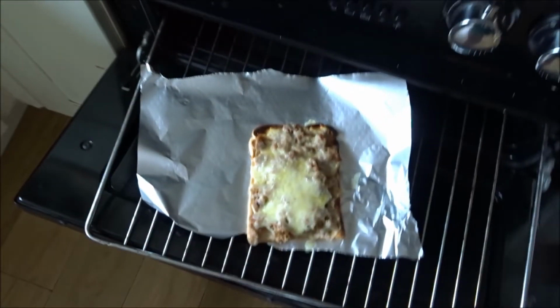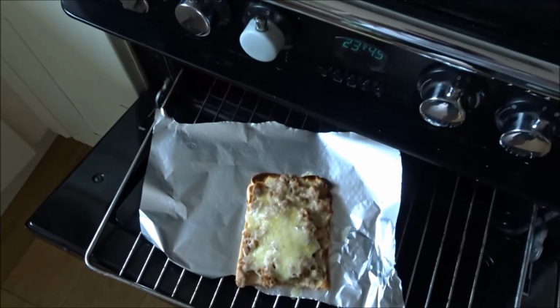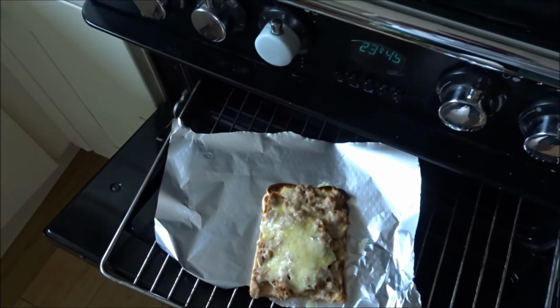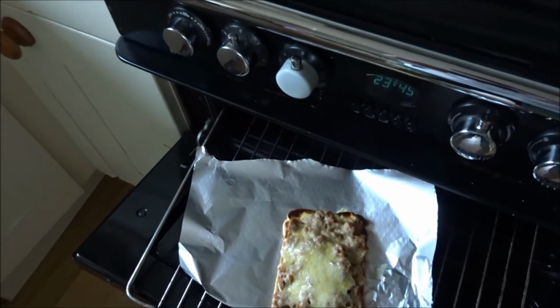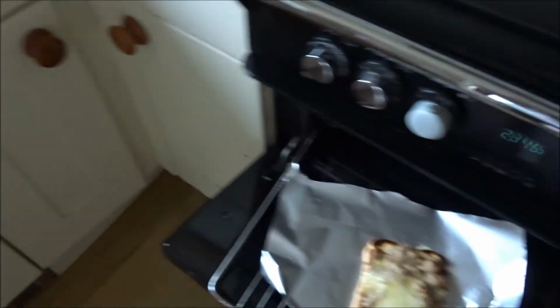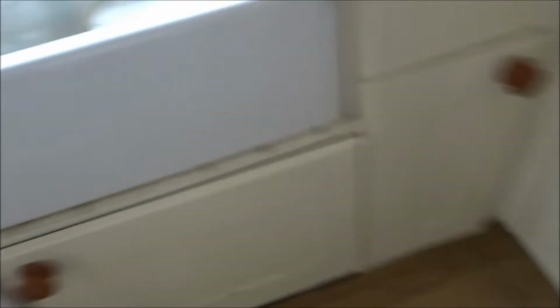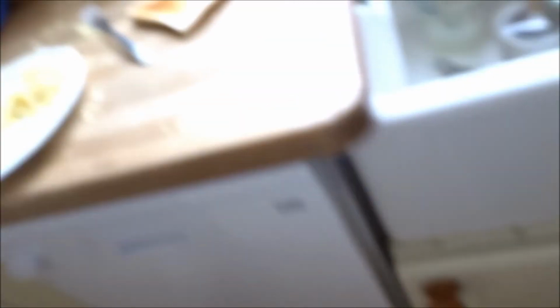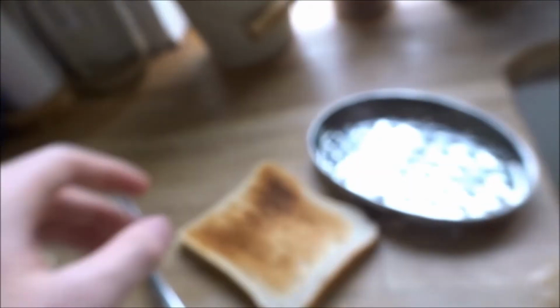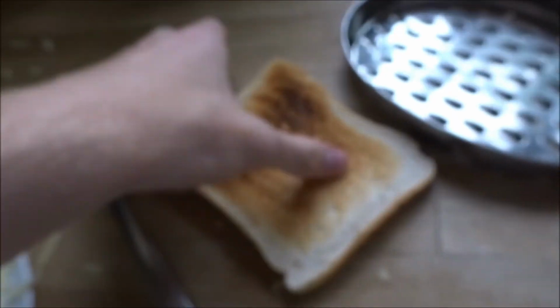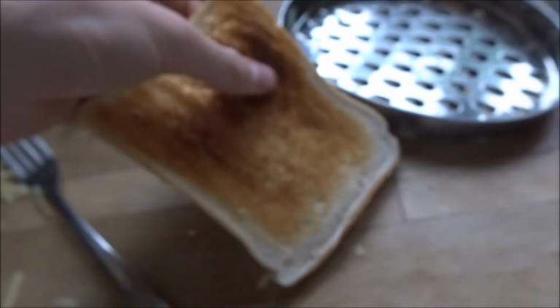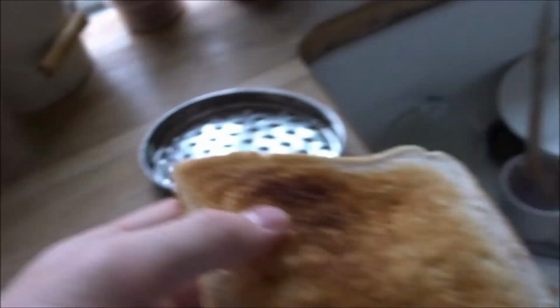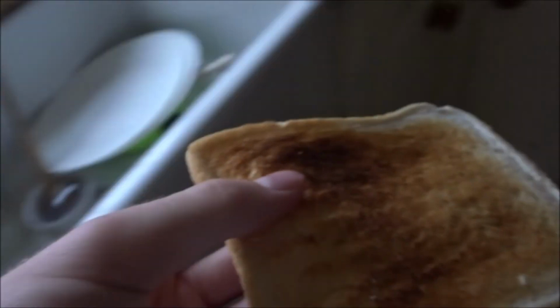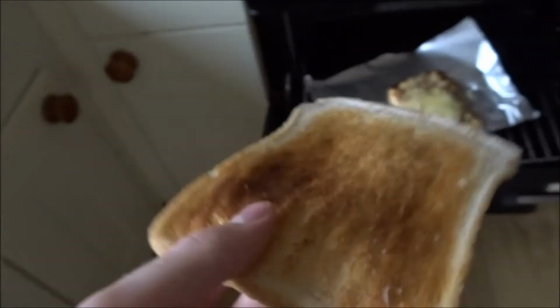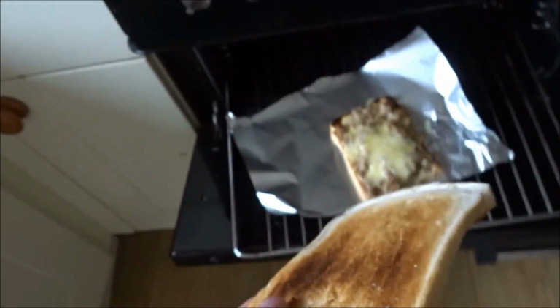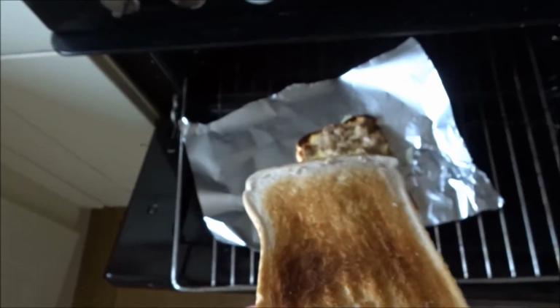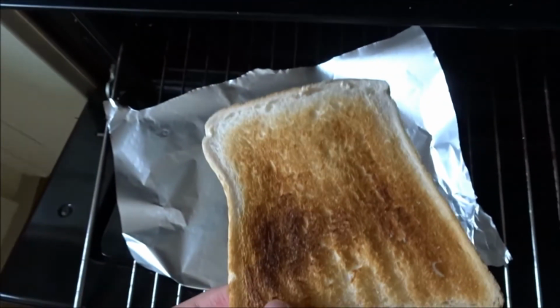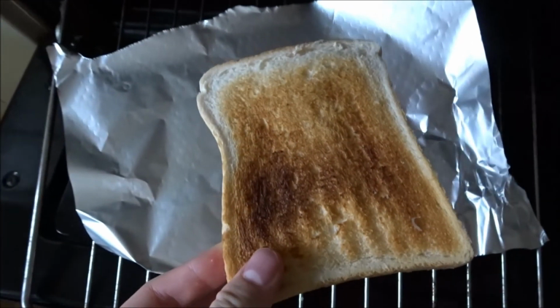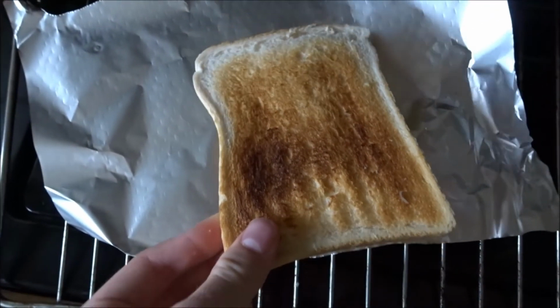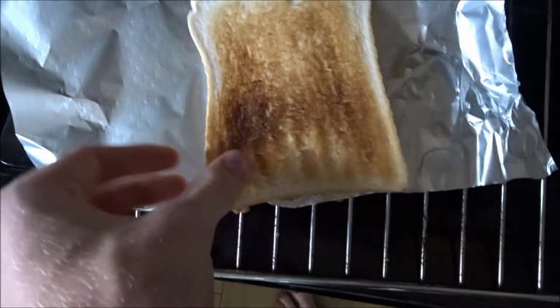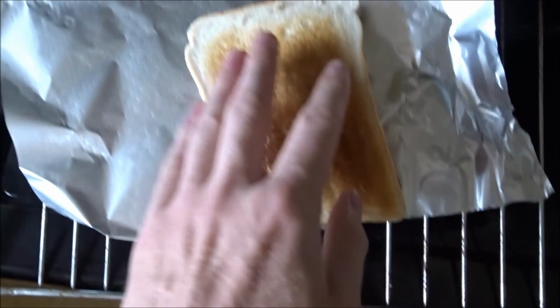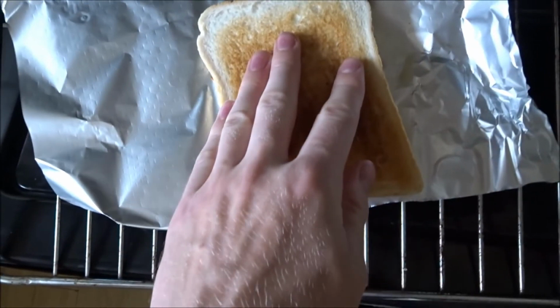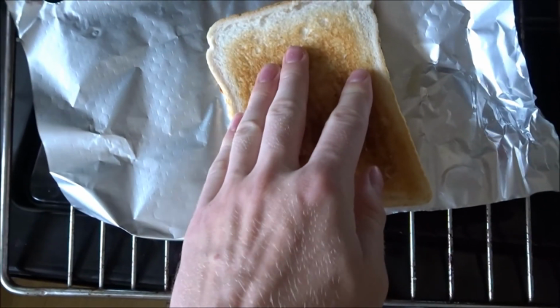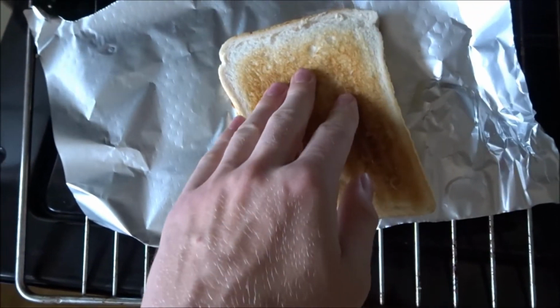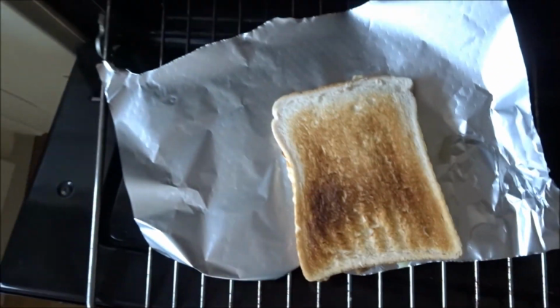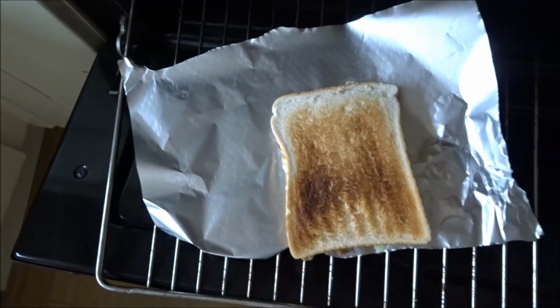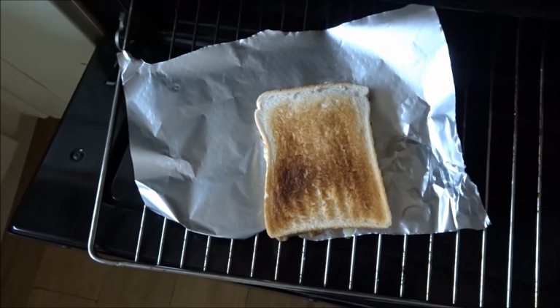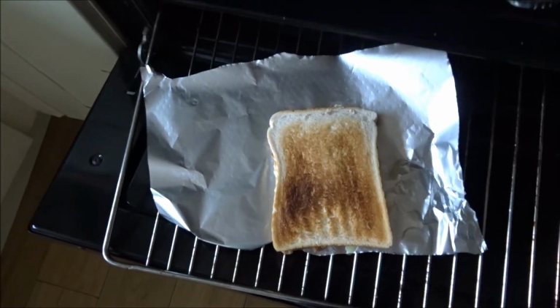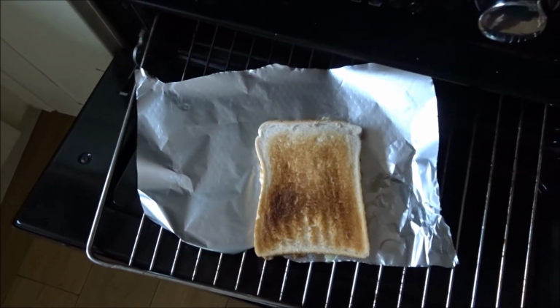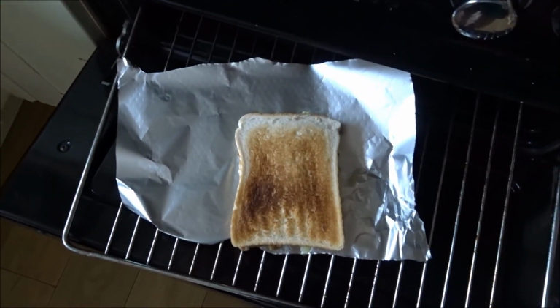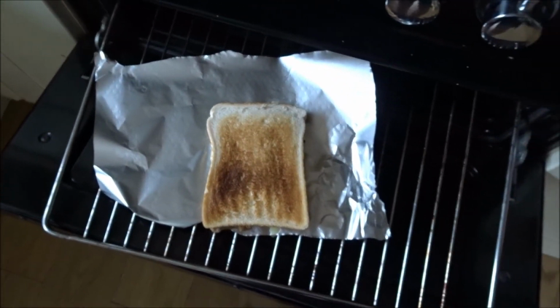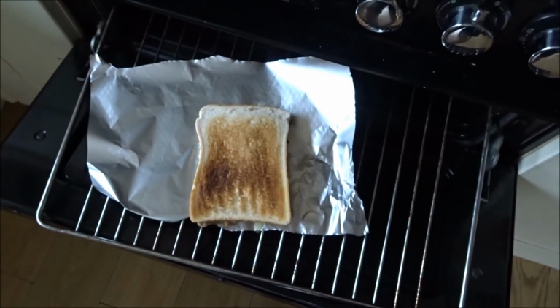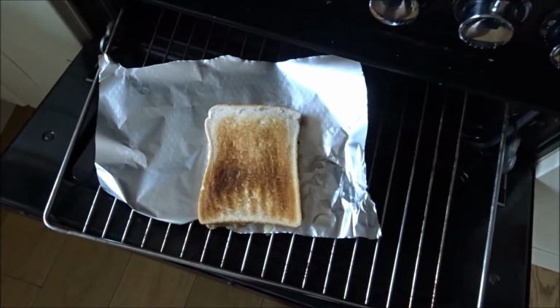Once it's sizzled, you want to grab the next bit of bread and just place it on nicely — and there you go, you've got yourself a nice little toasty. Let's do a taste test.